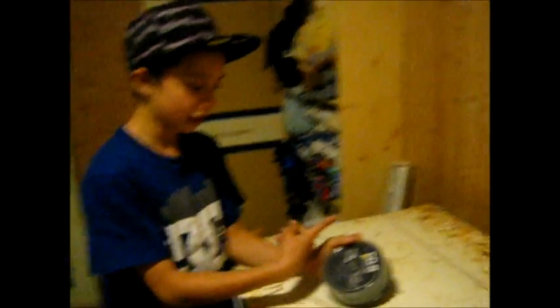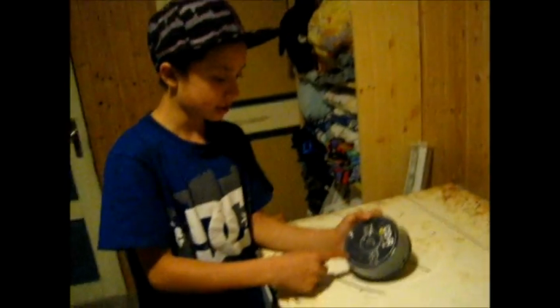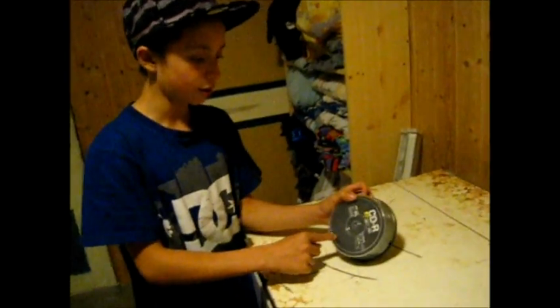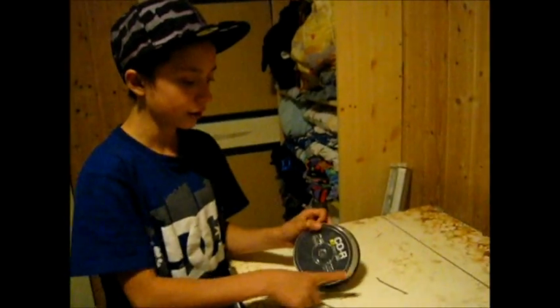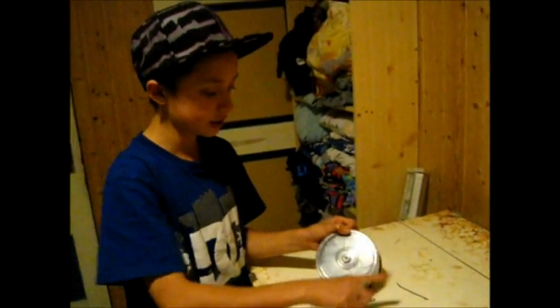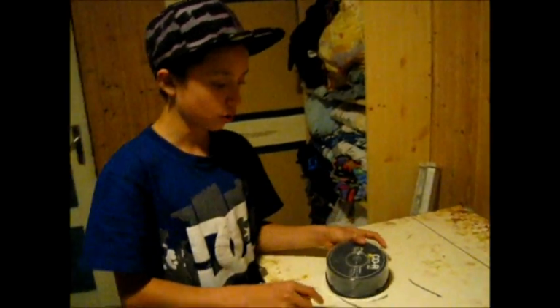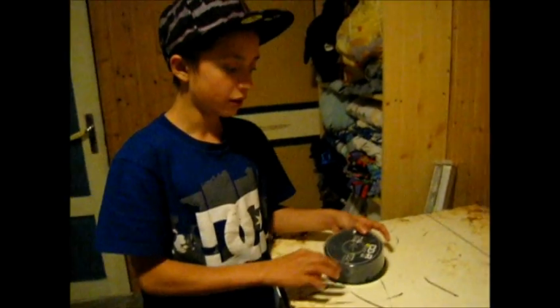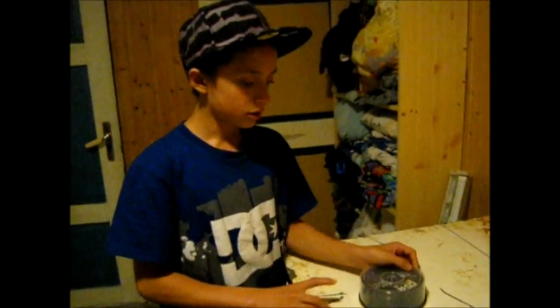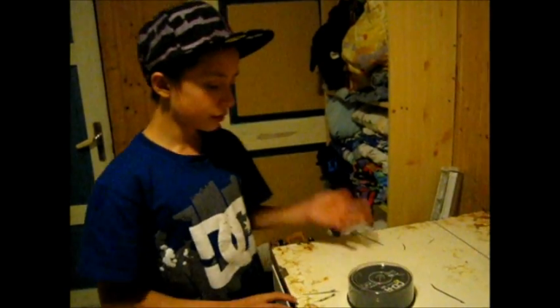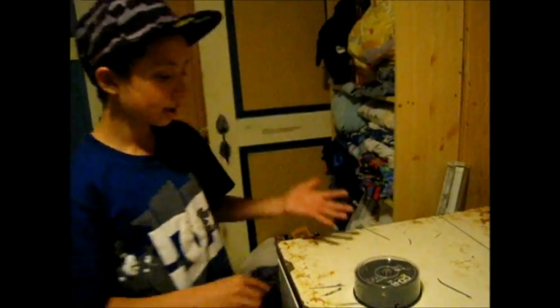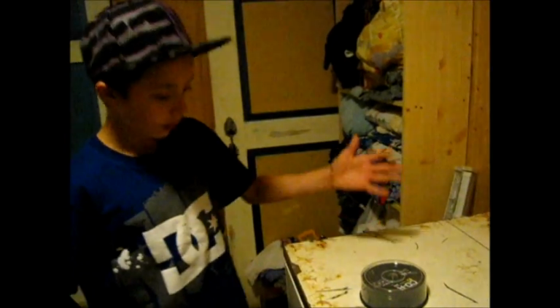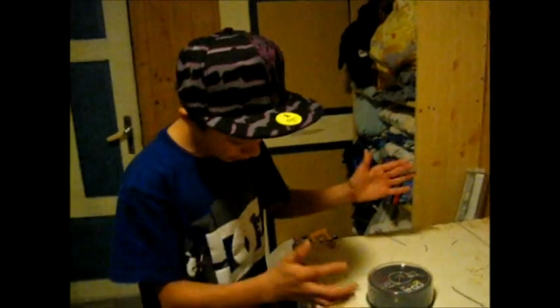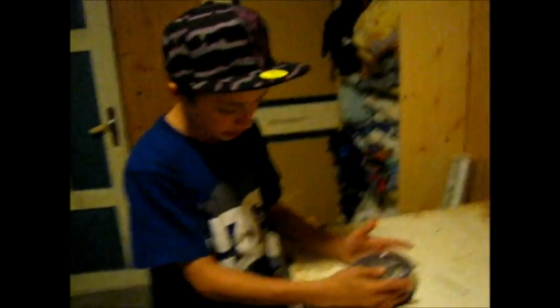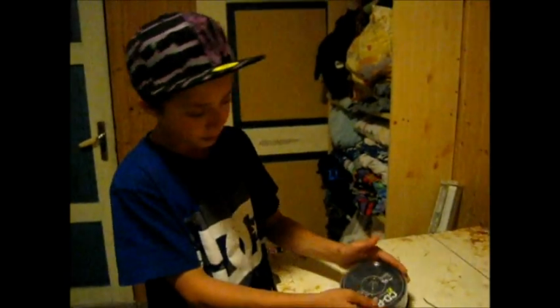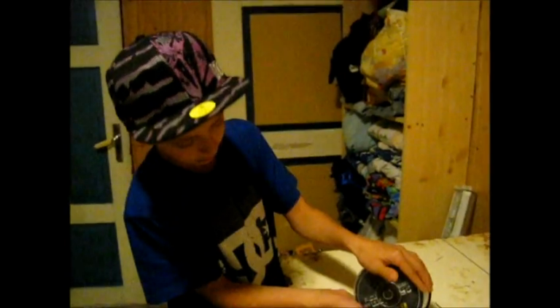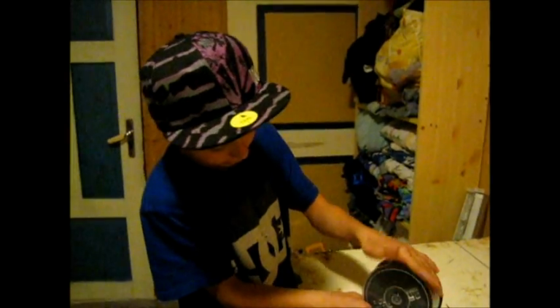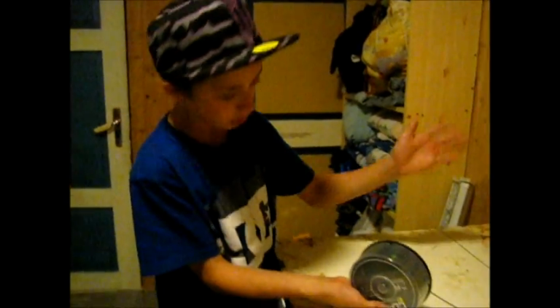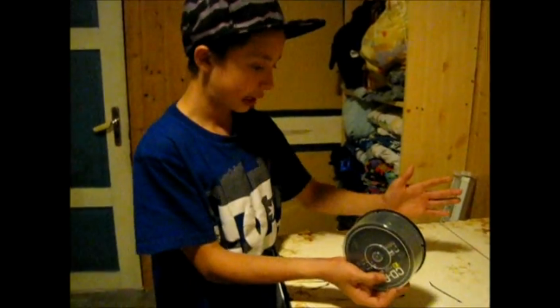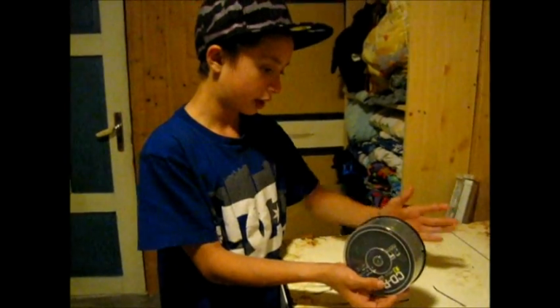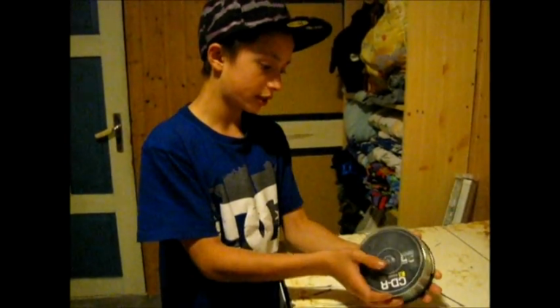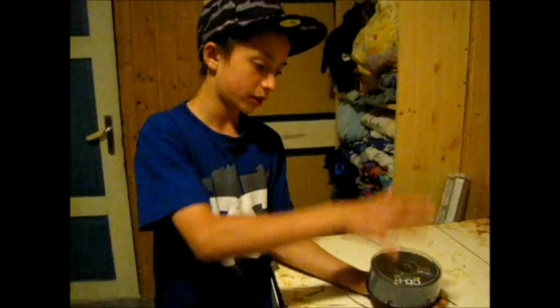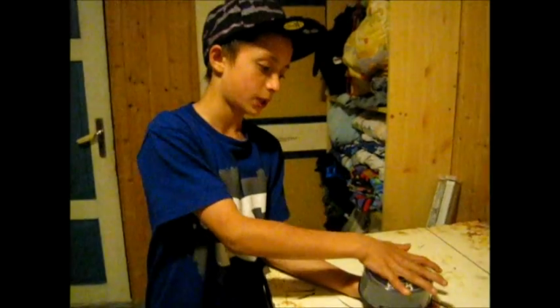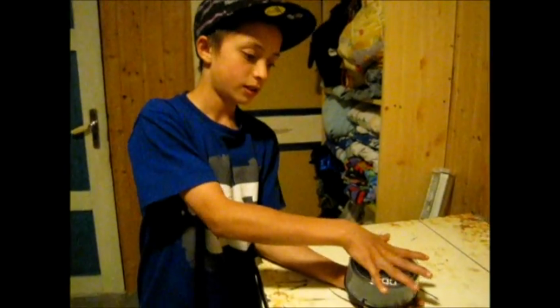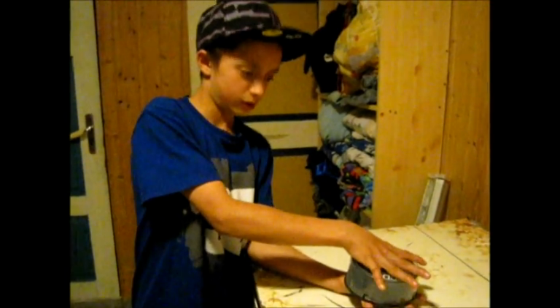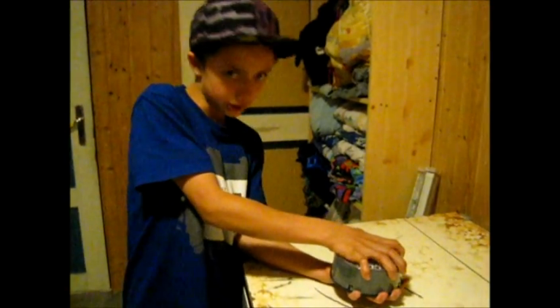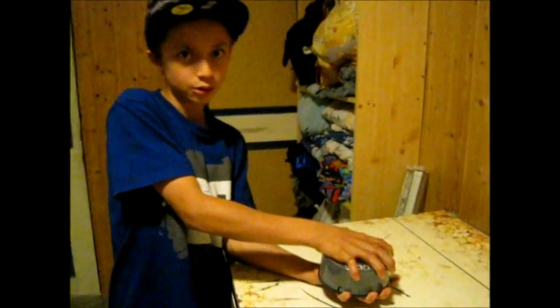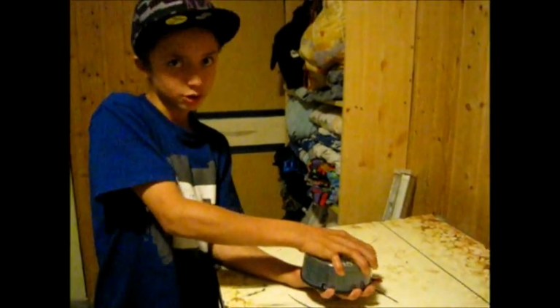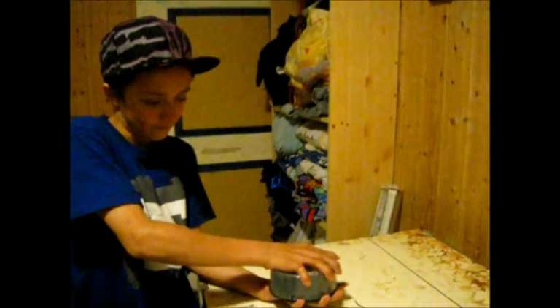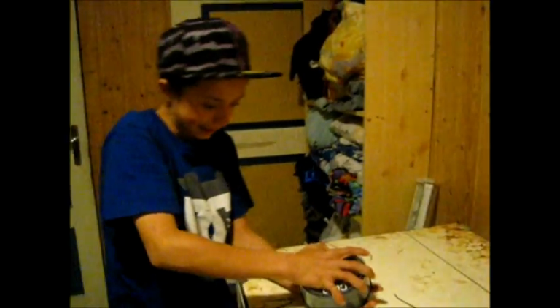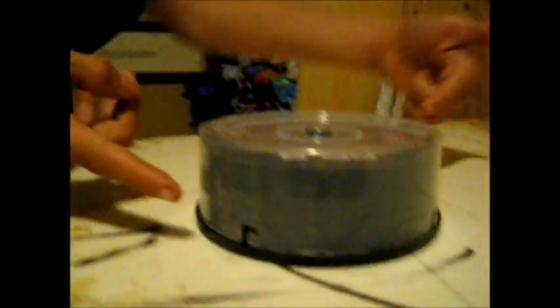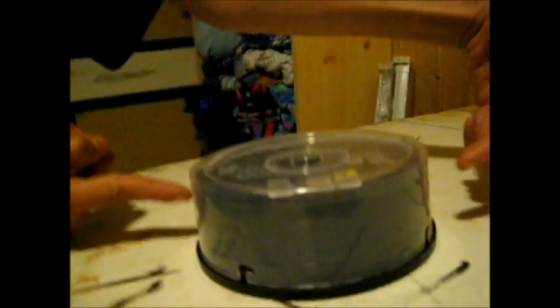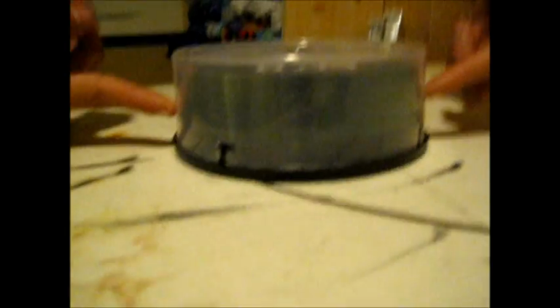There it says locked and there it says open. So you take two hands and lift it up. Then you take one hand on the underside and one on the top side, and you push down your fingers — just put two fingers like this.